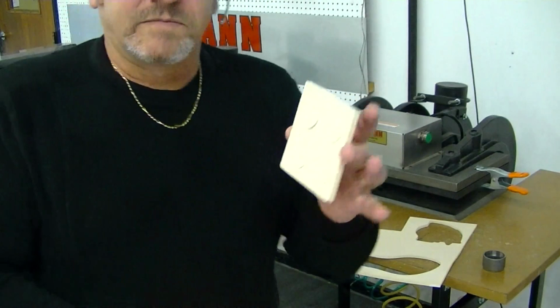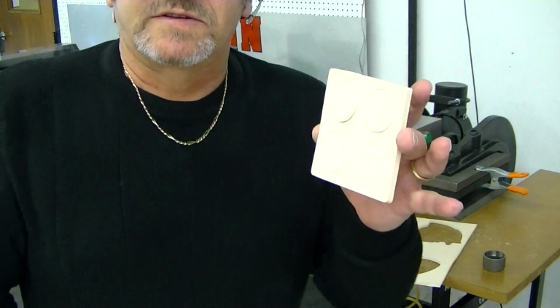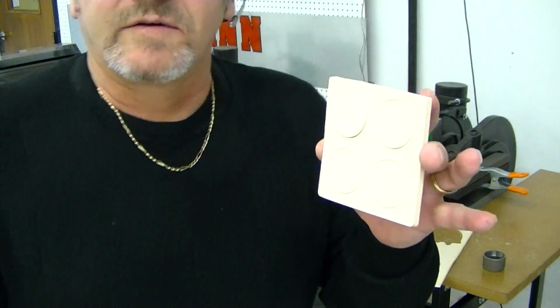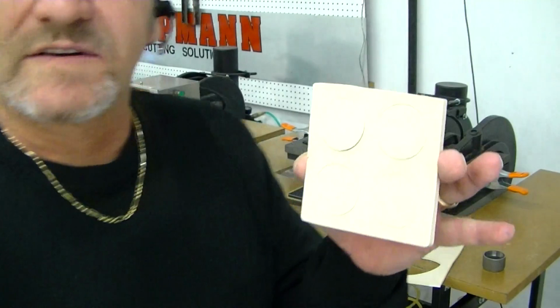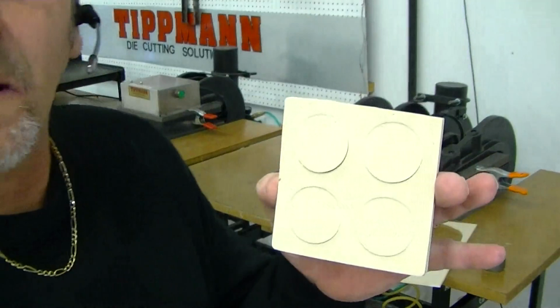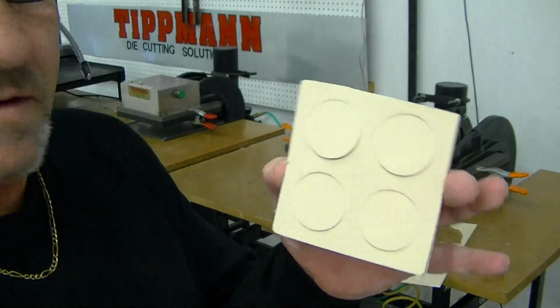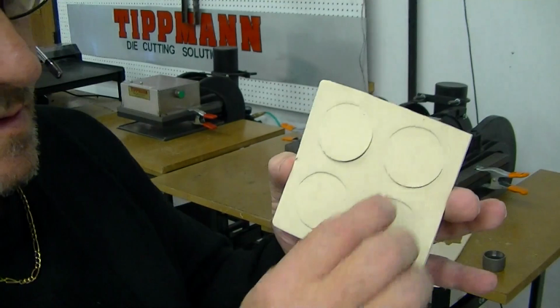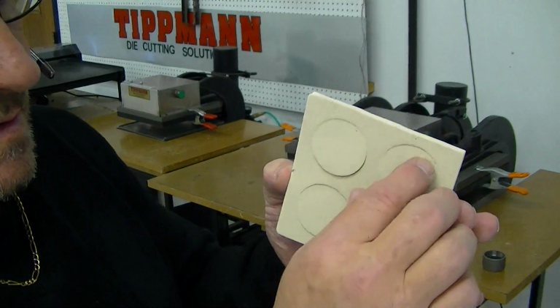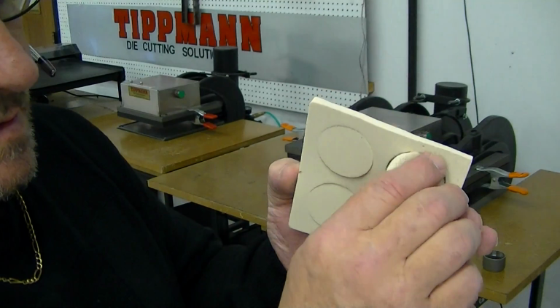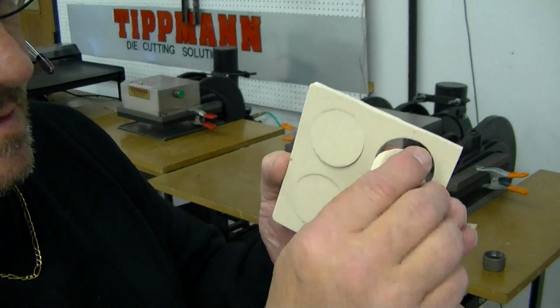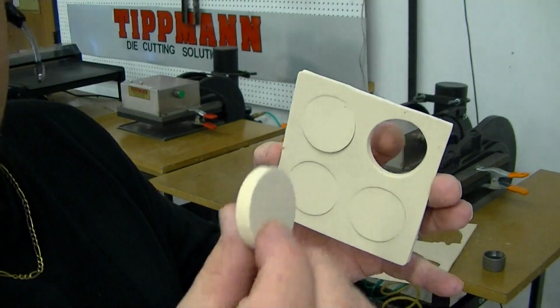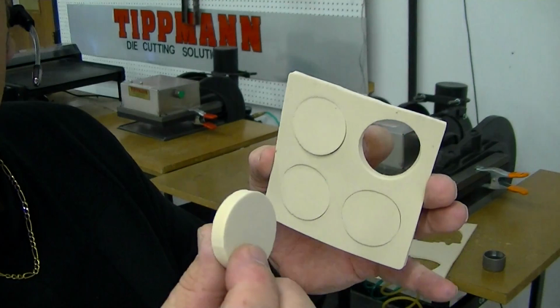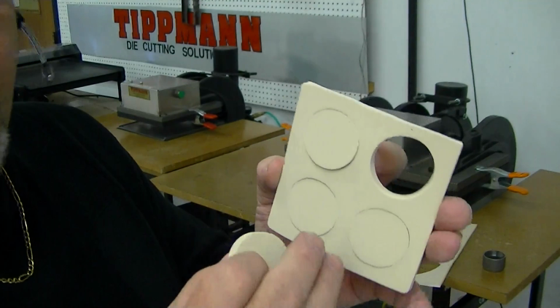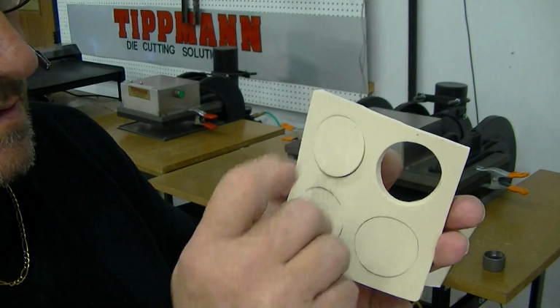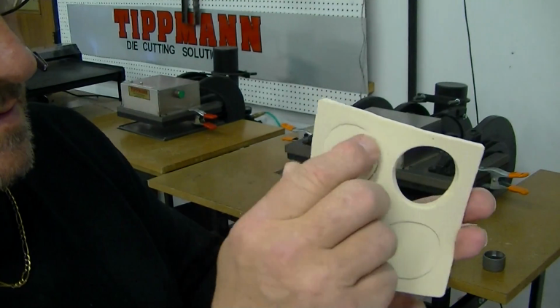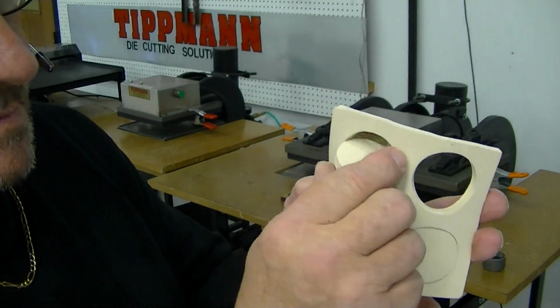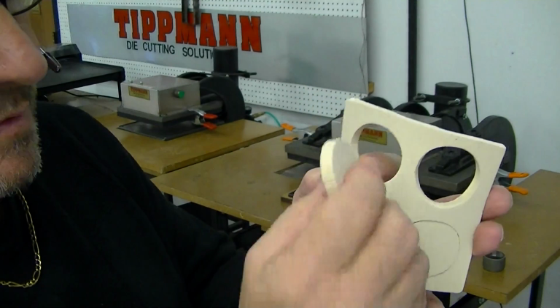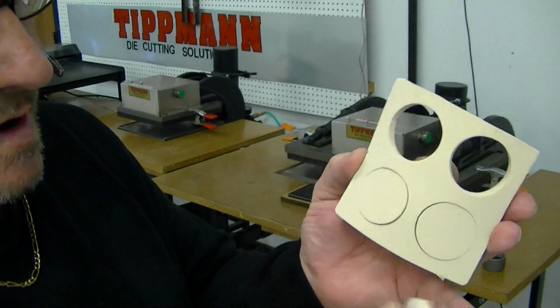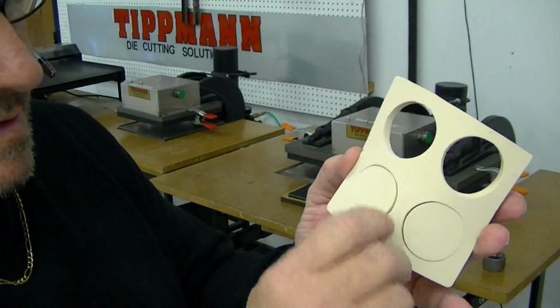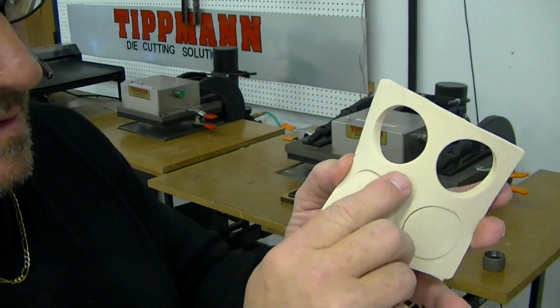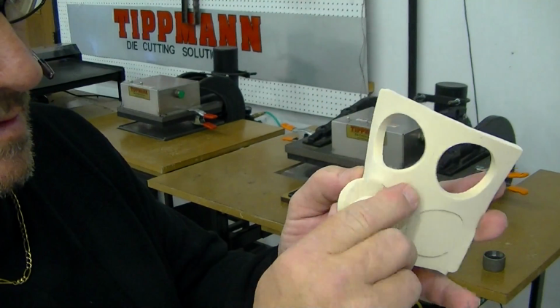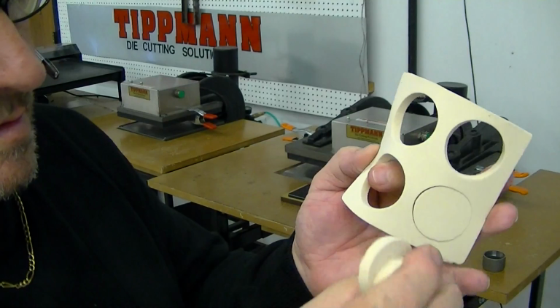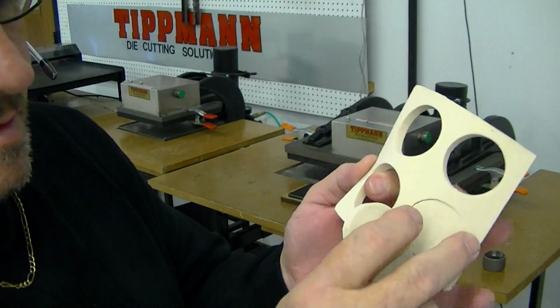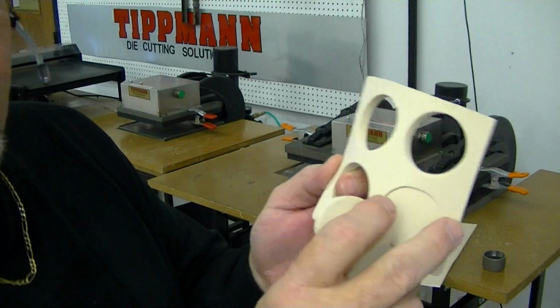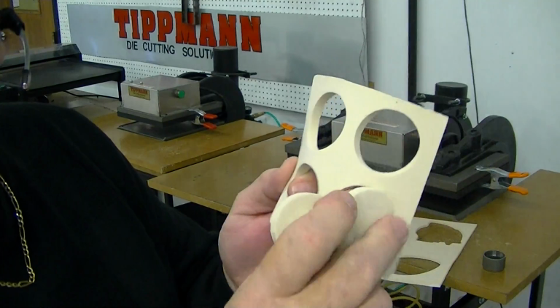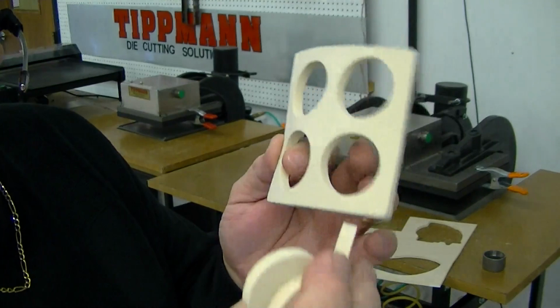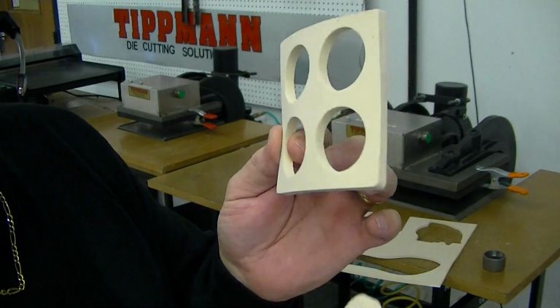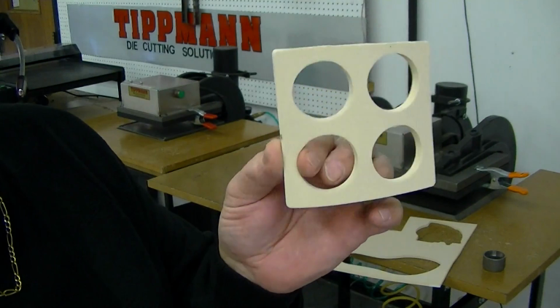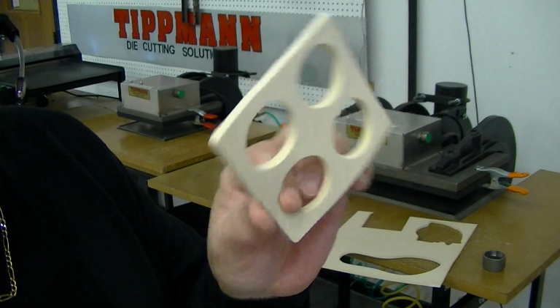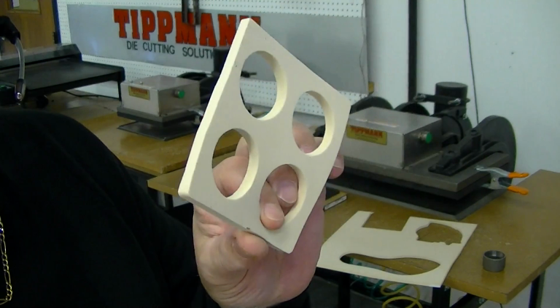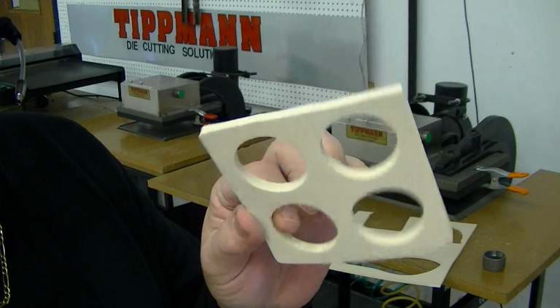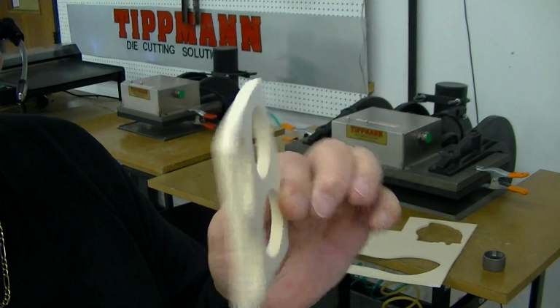Your material gets cut out, just like that, so you can pop it right out. Very quick, very easy.